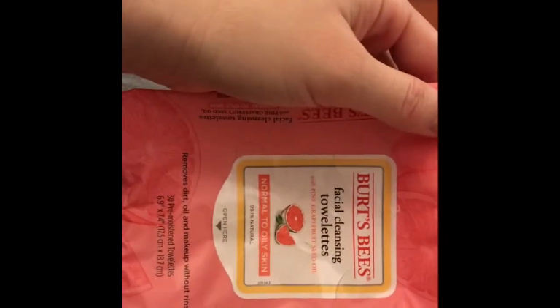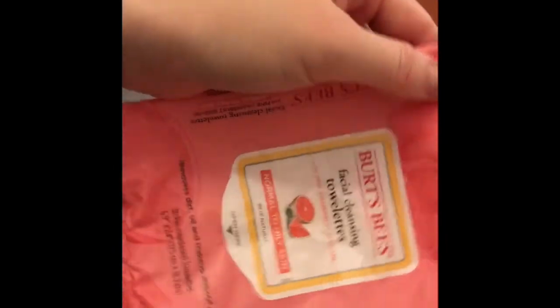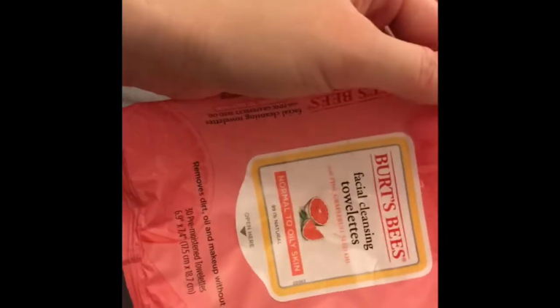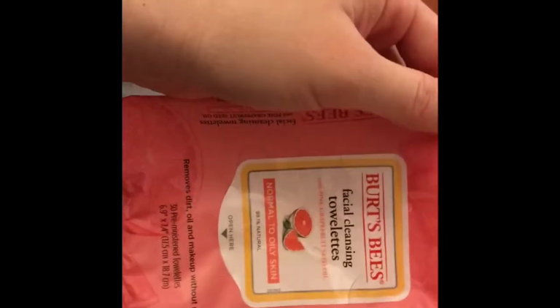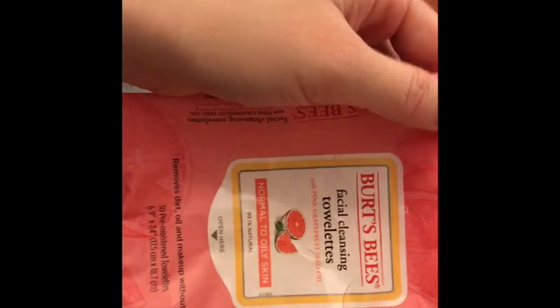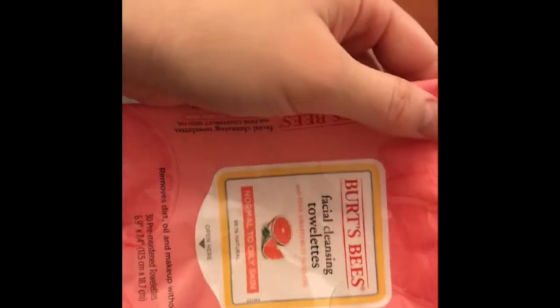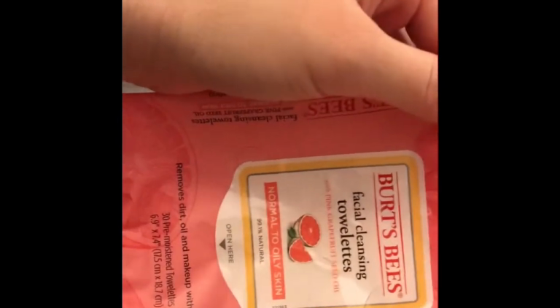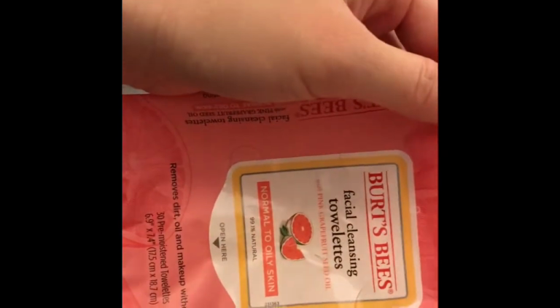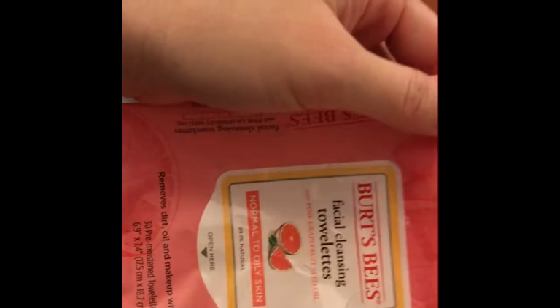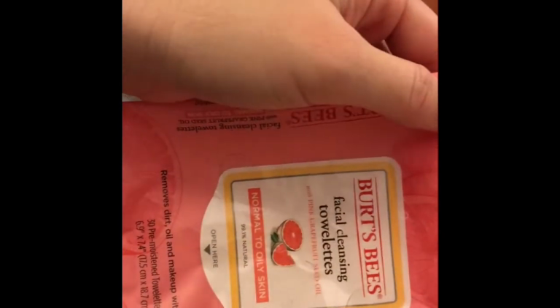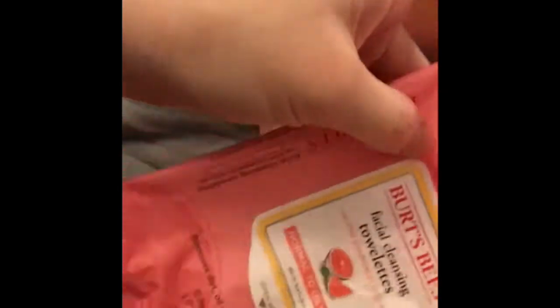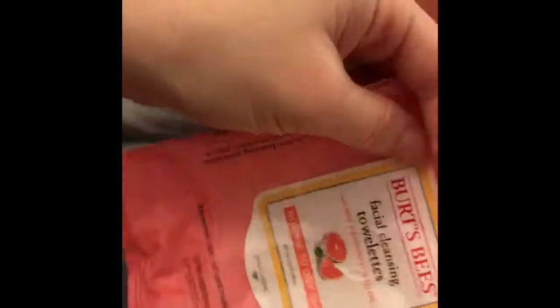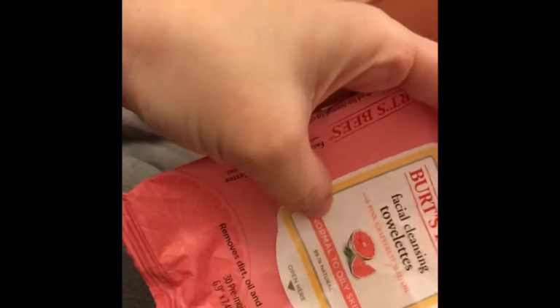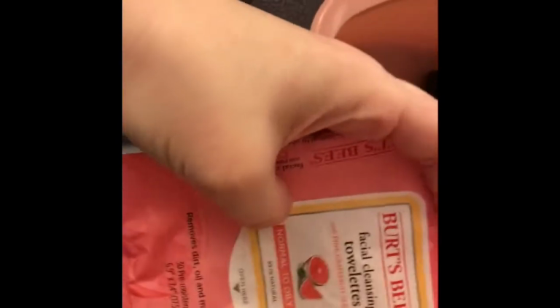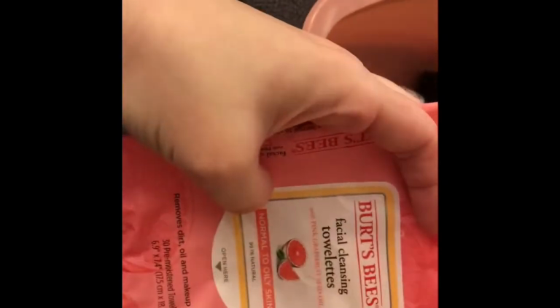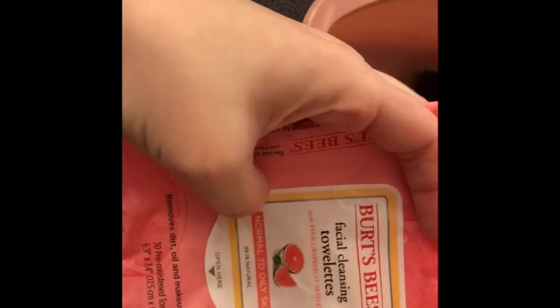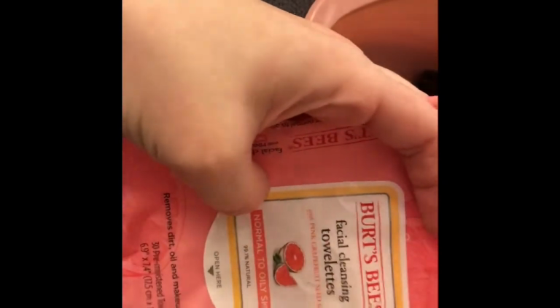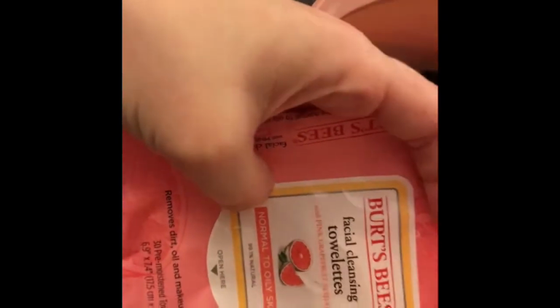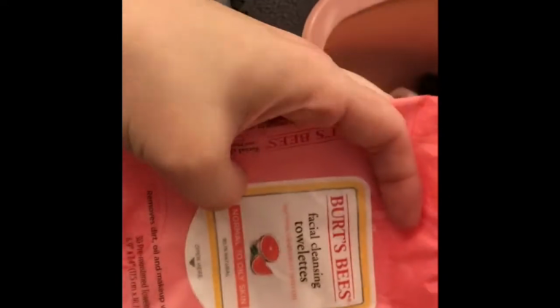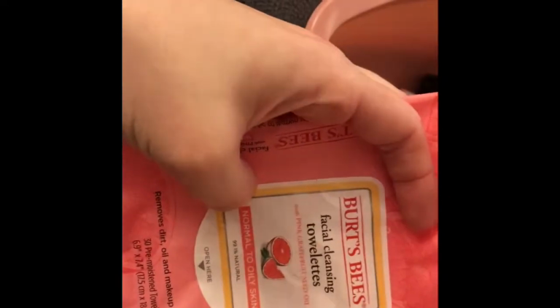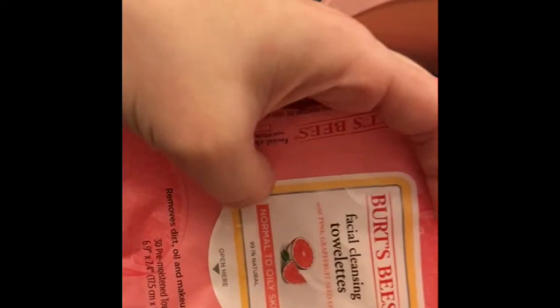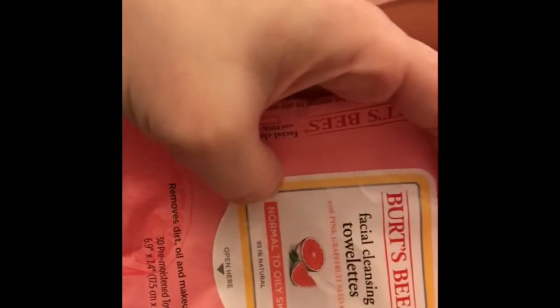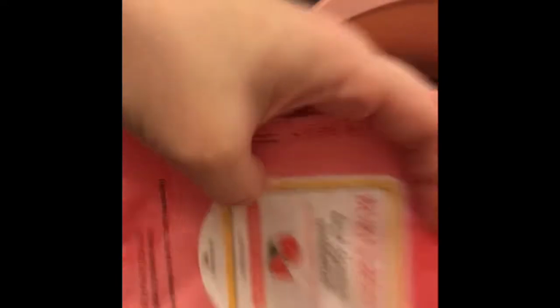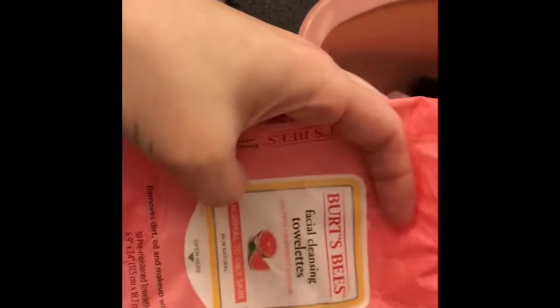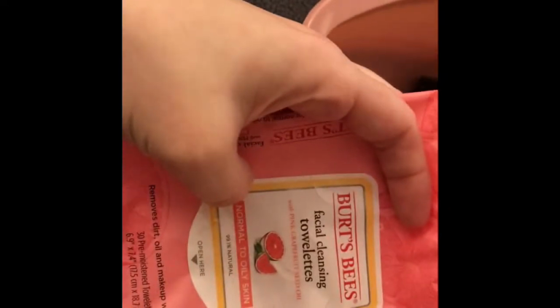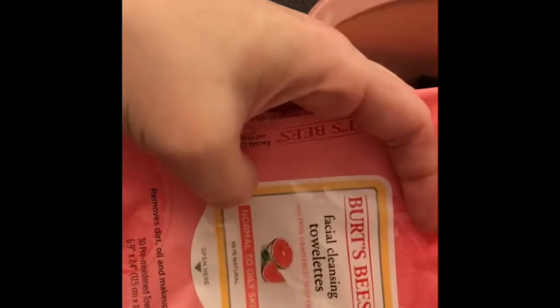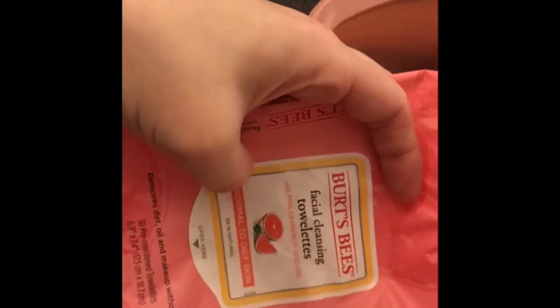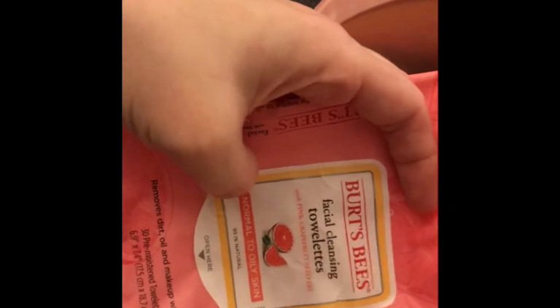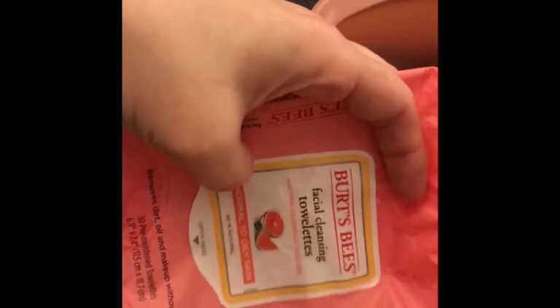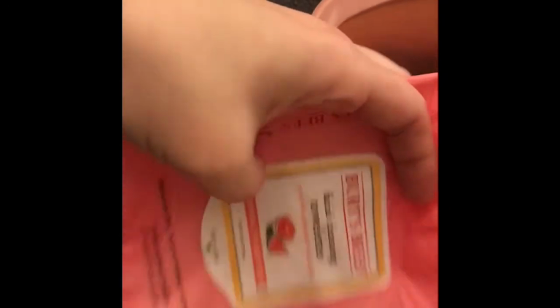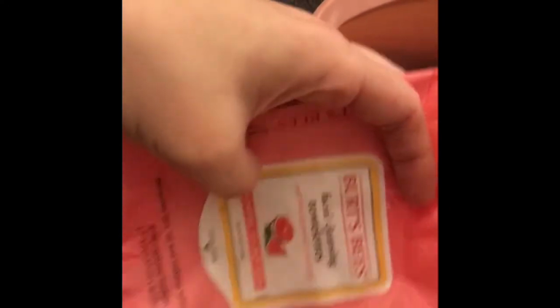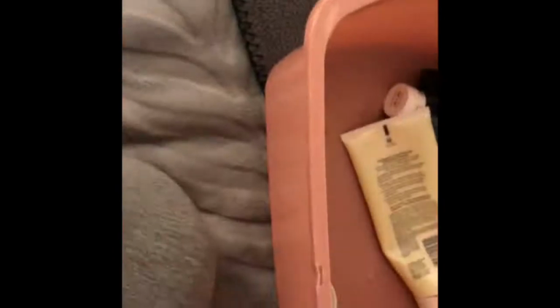I use these frequently. Used this particular scent and formula for the first time. I just don't like wasting towelettes — like throwing them out. I just don't like doing that.